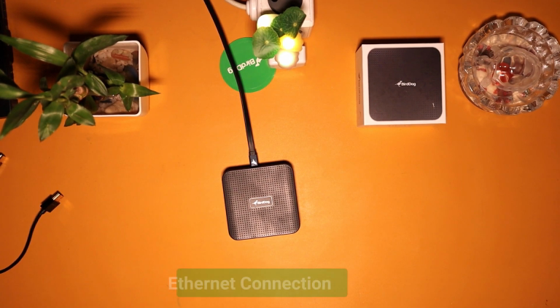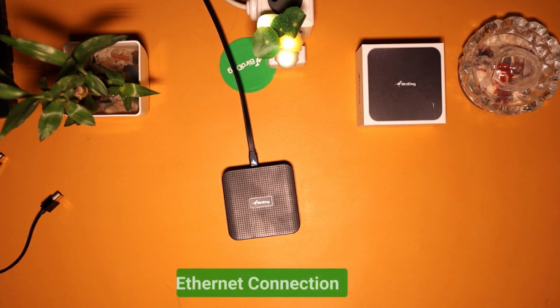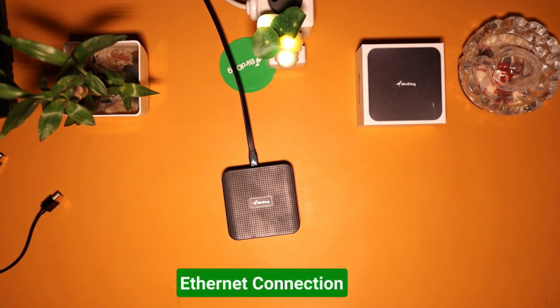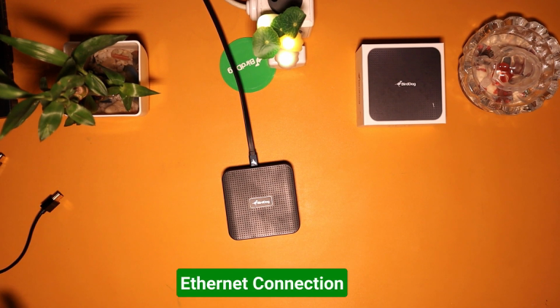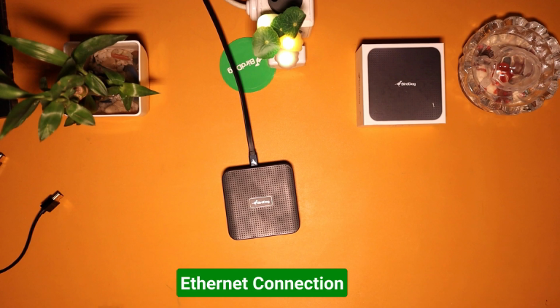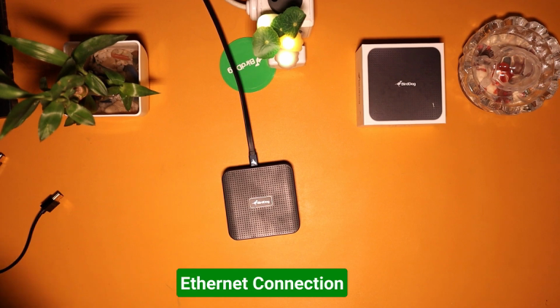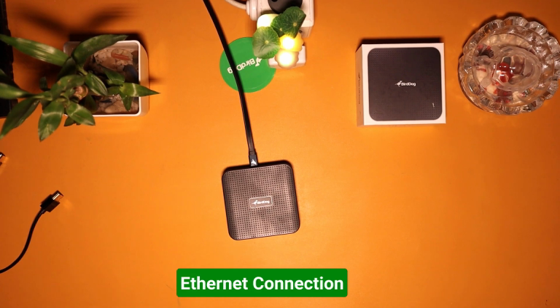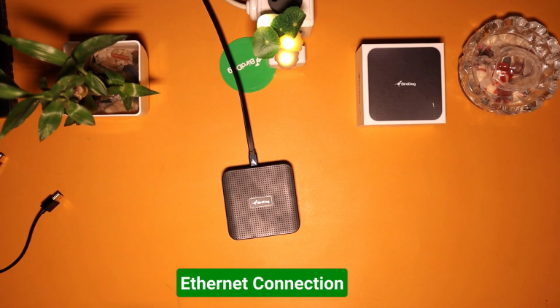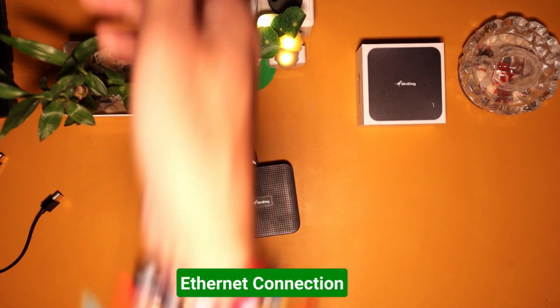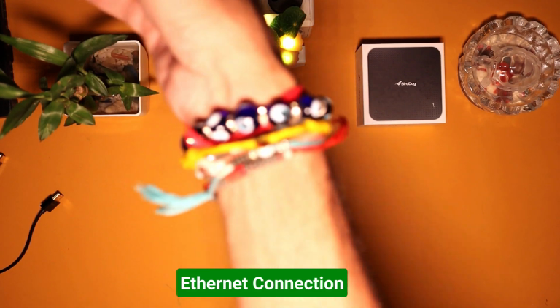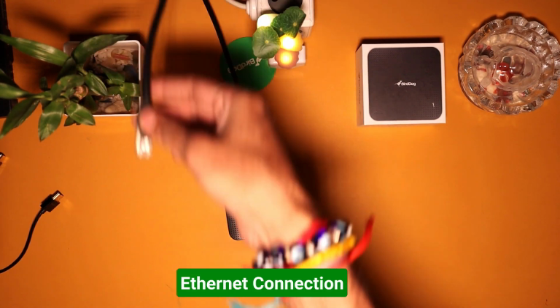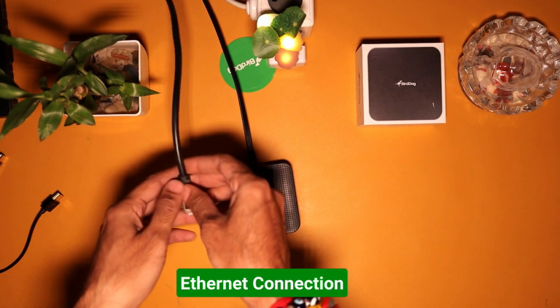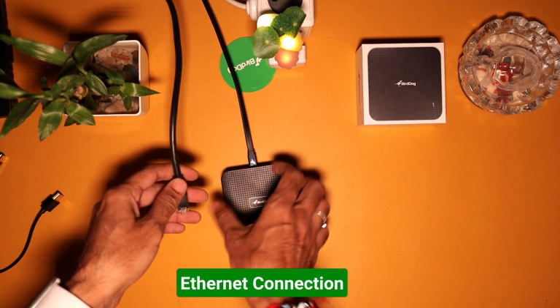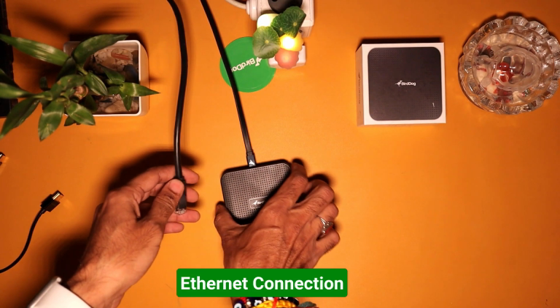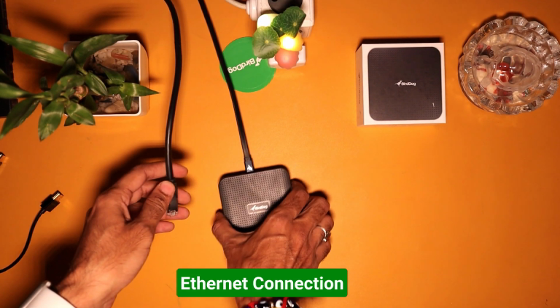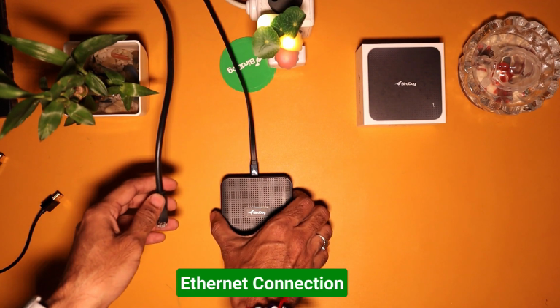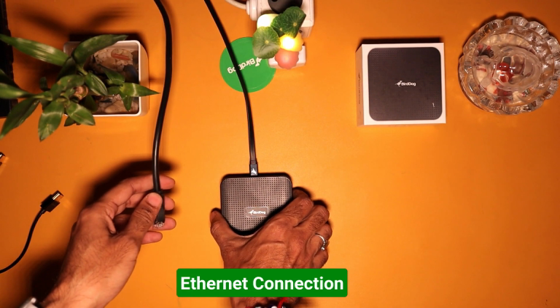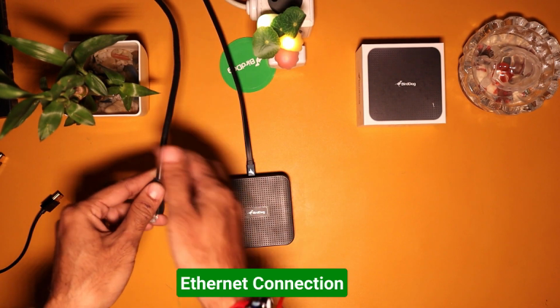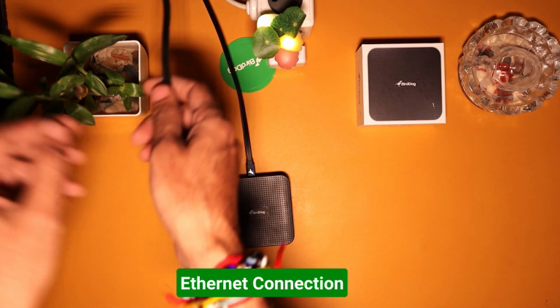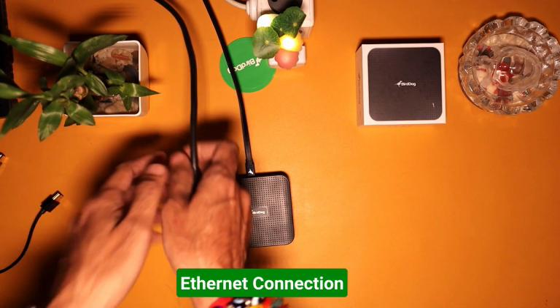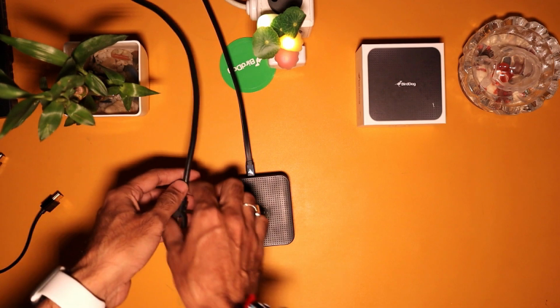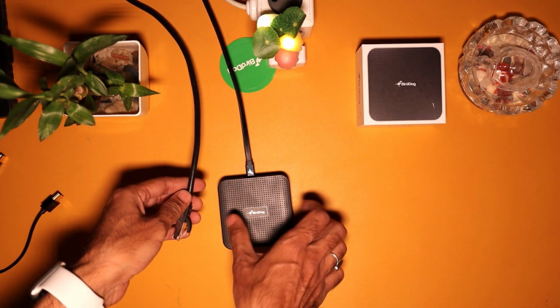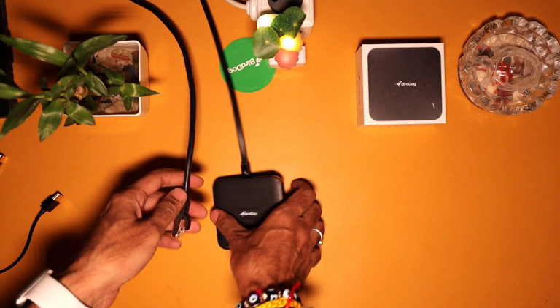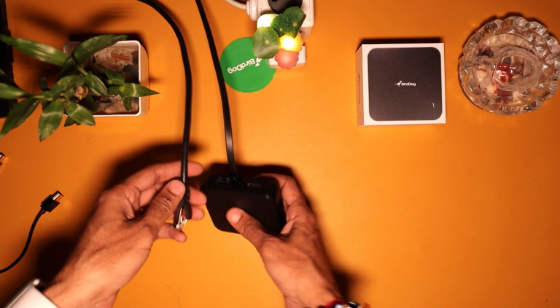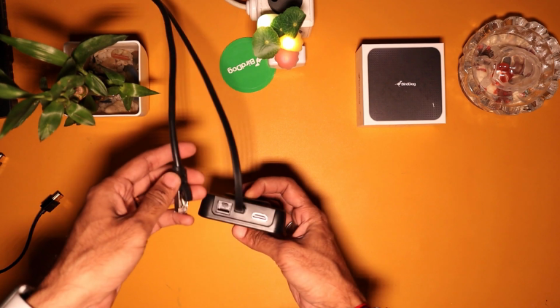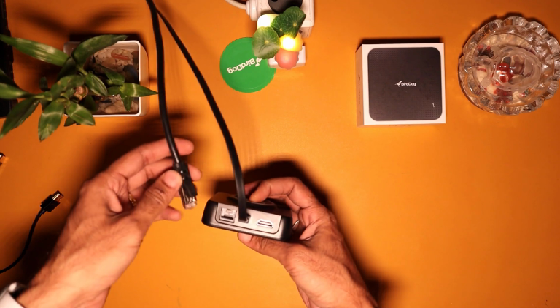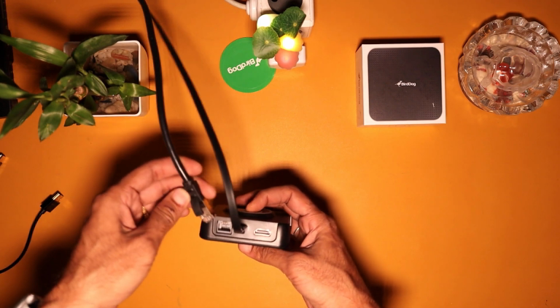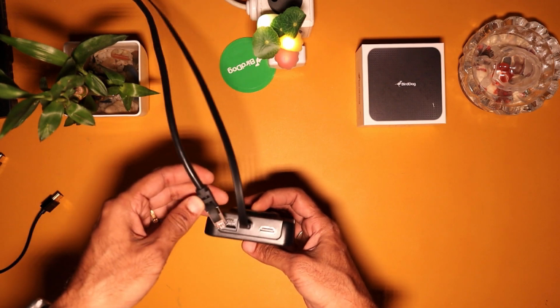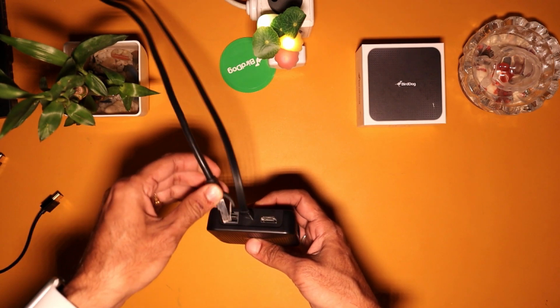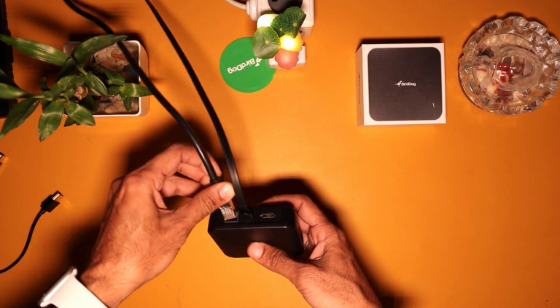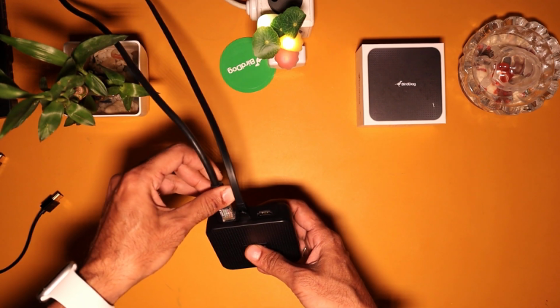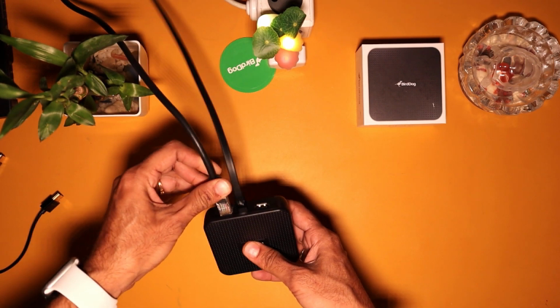Next, we connect Play to an Ethernet cable. This Ethernet cable carries the NDI signal from your NDI camera or NDI encoder via a network switch to your Burdog Play decoder.